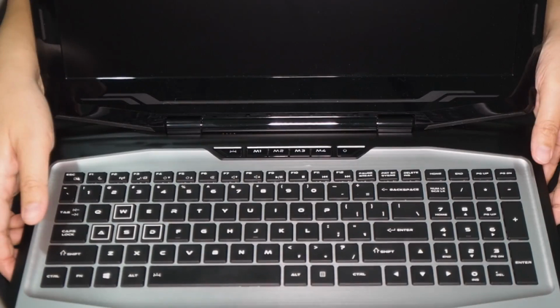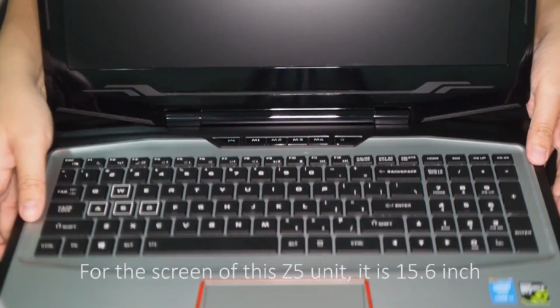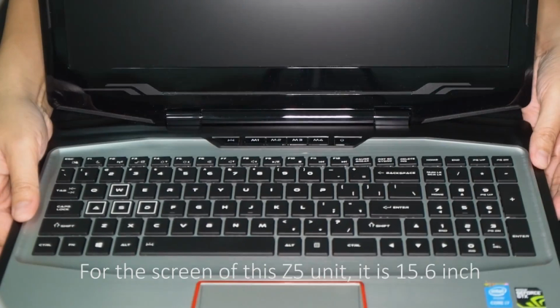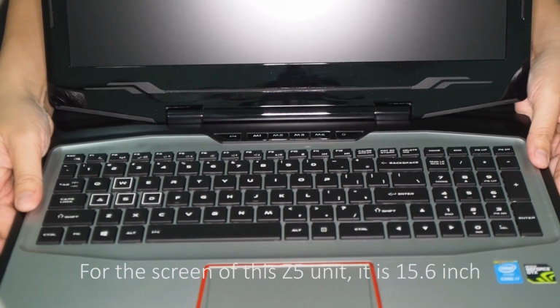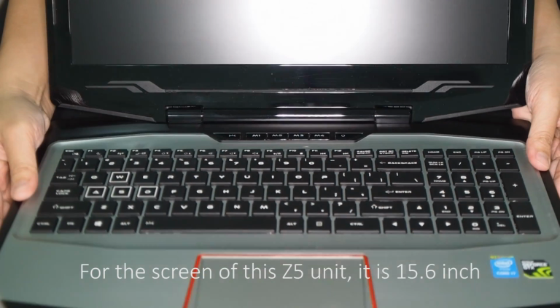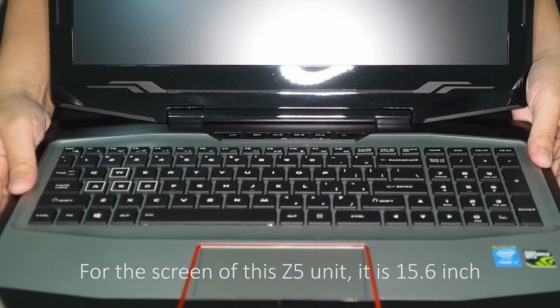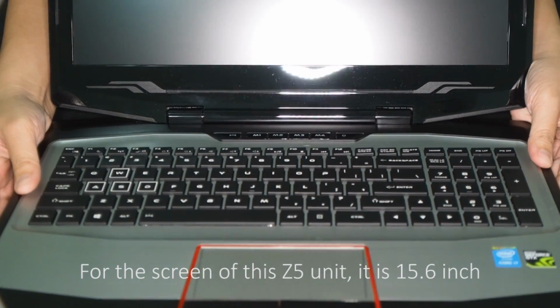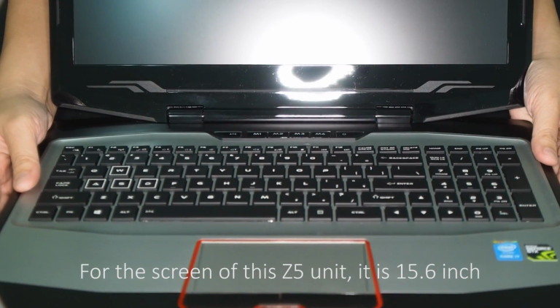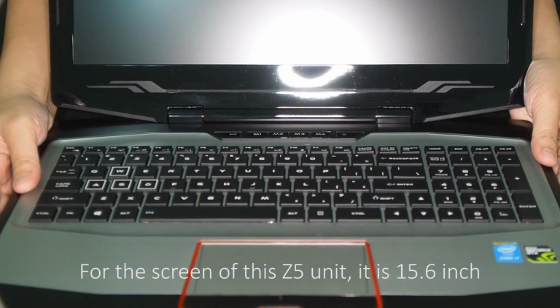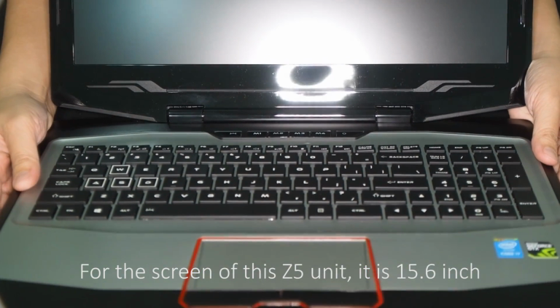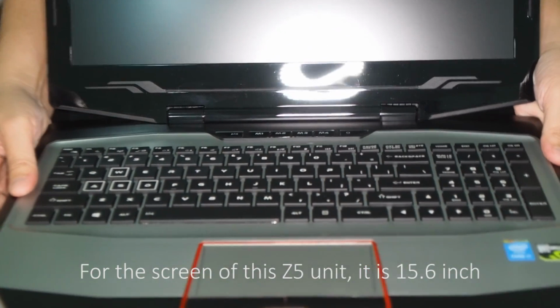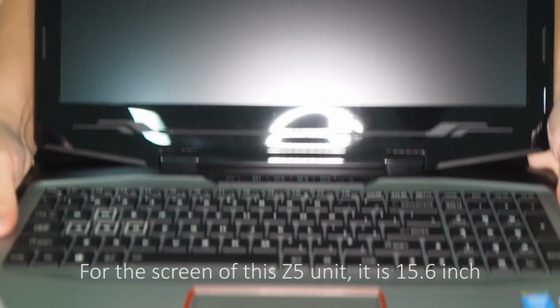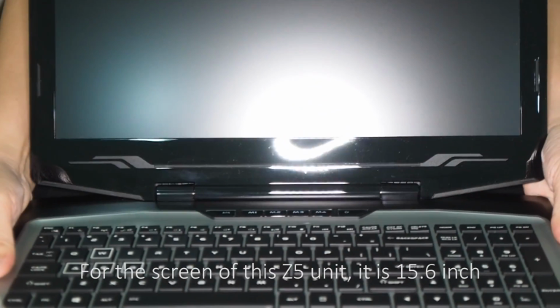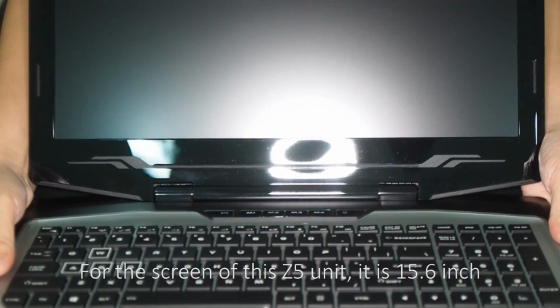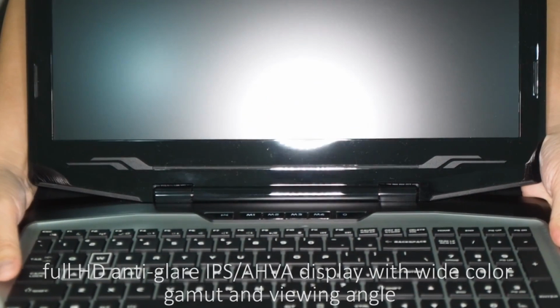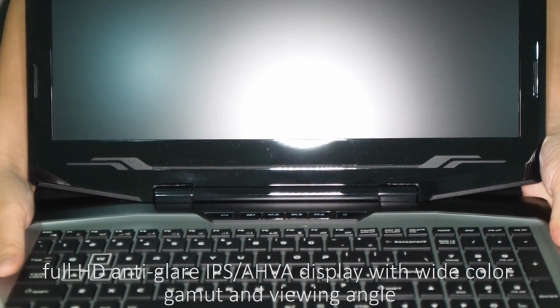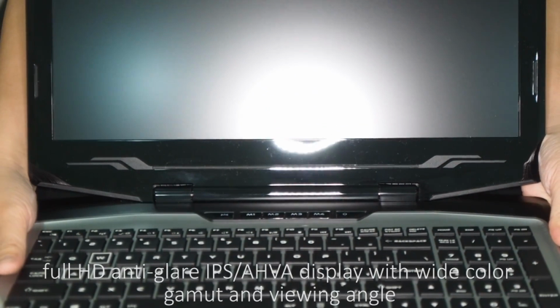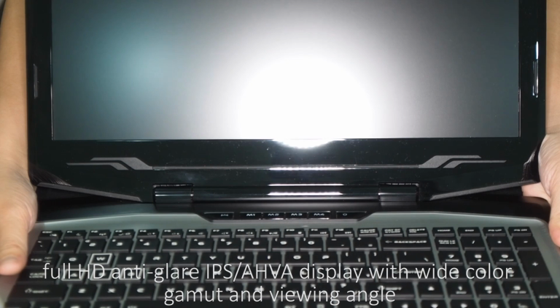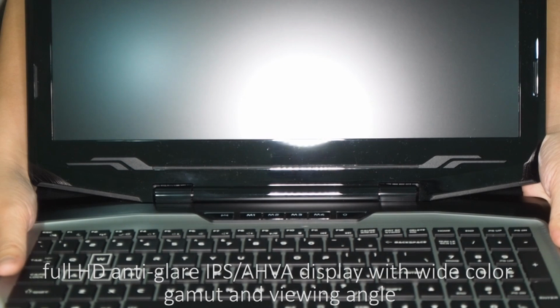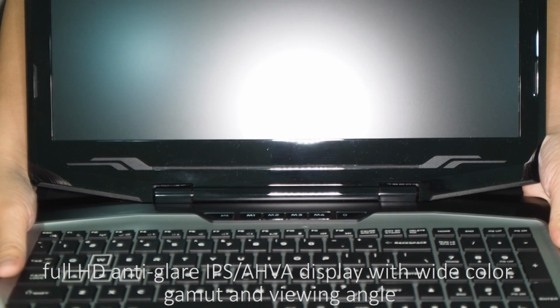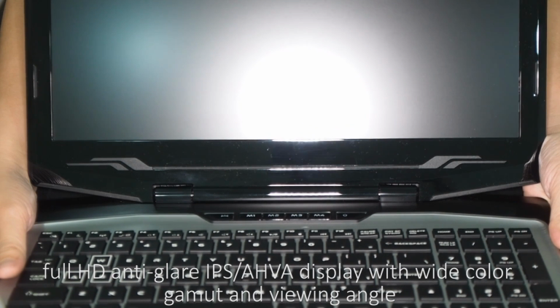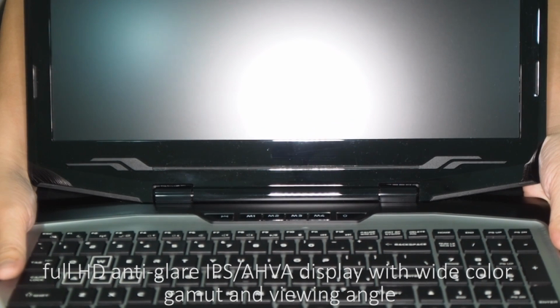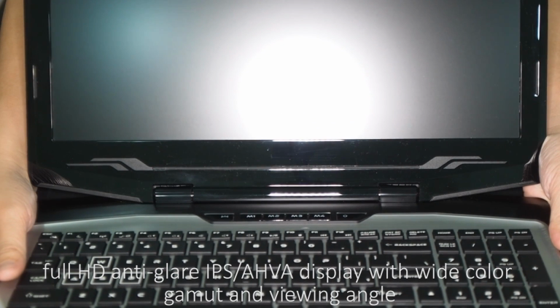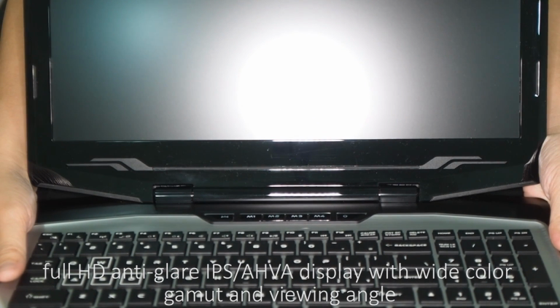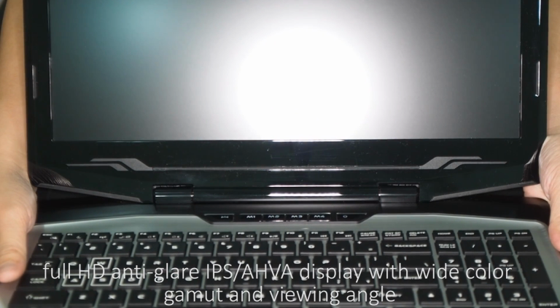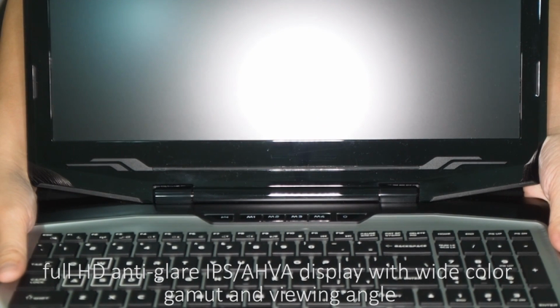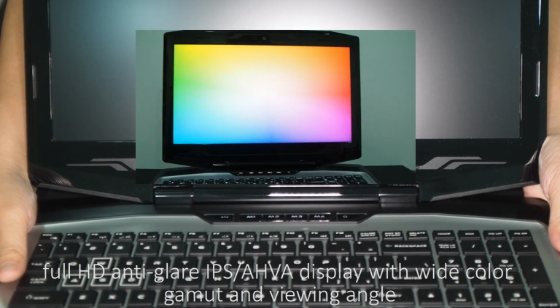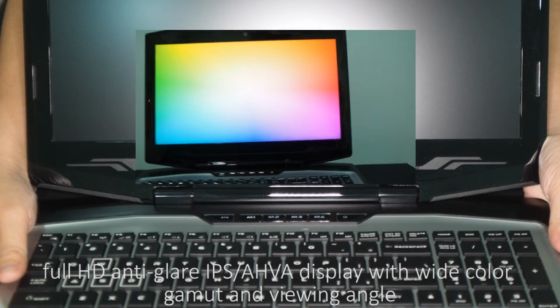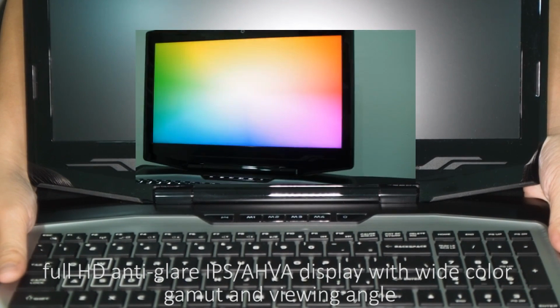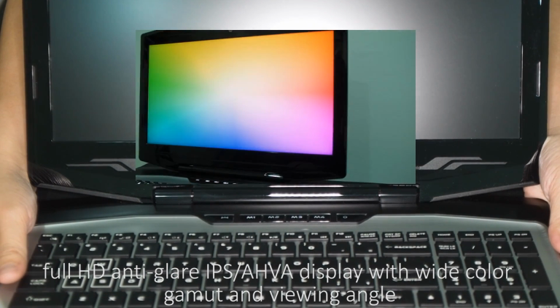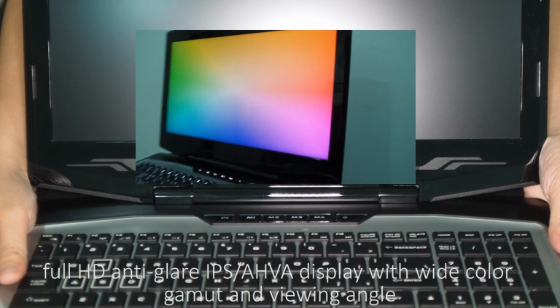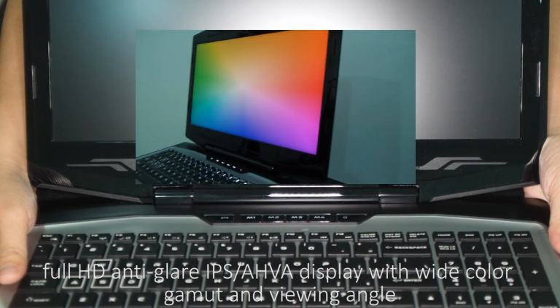For the screen of this Z5 unit, it is a 15.6-inch Full HD anti-glare IPS AHVA display with wide color gamut and viewing angle.